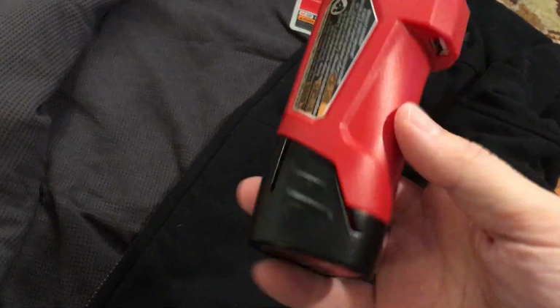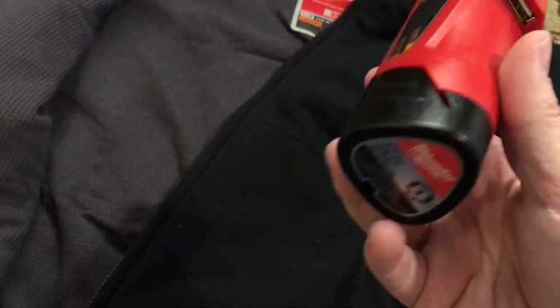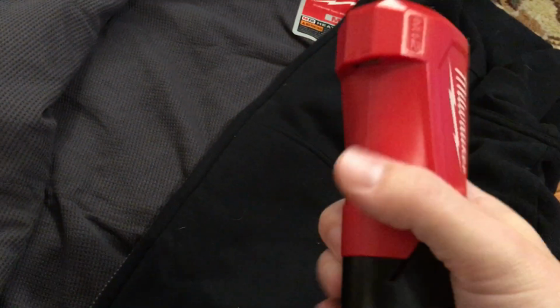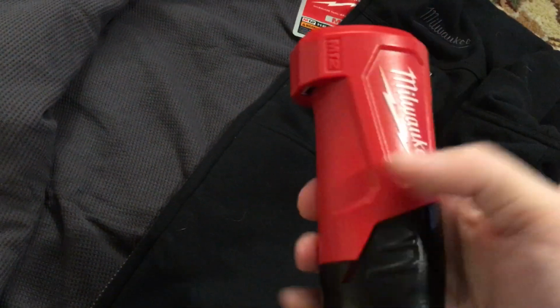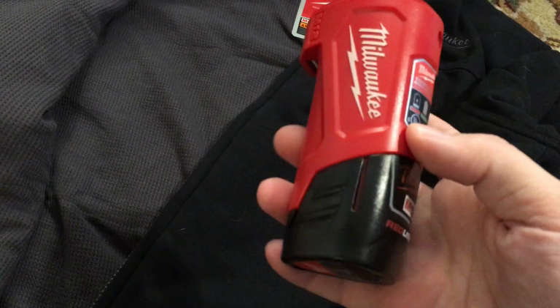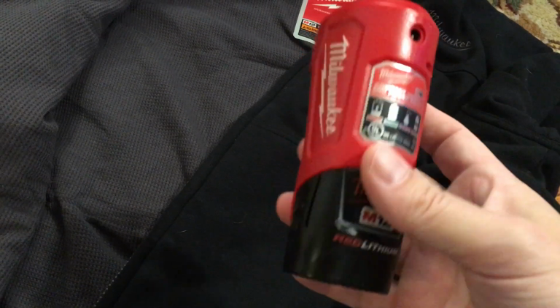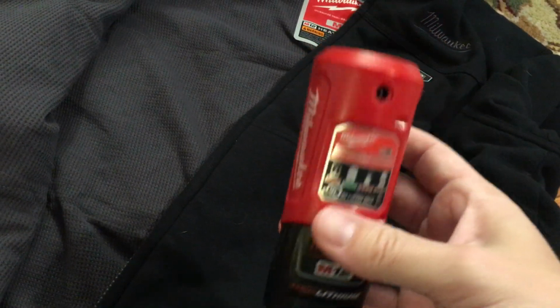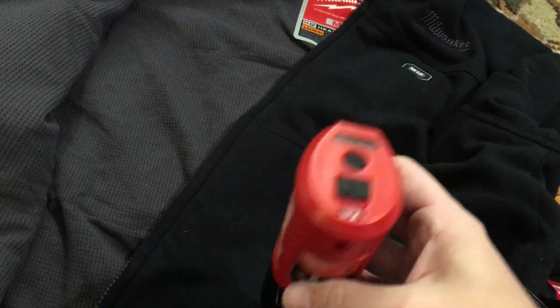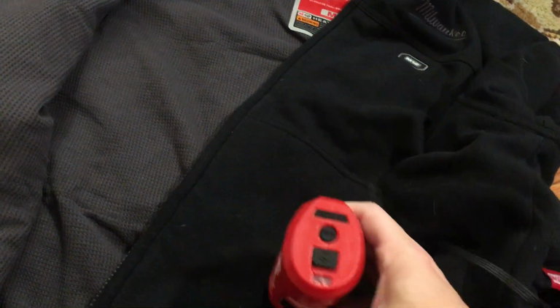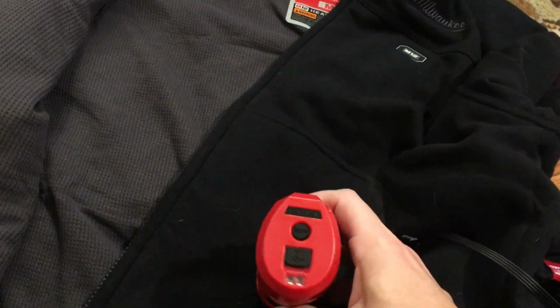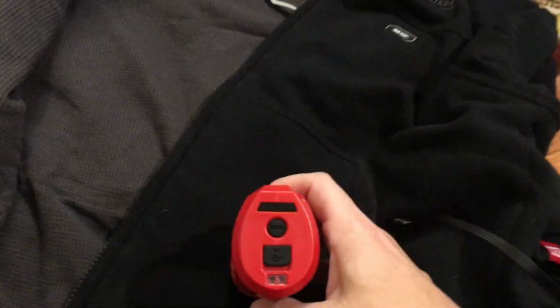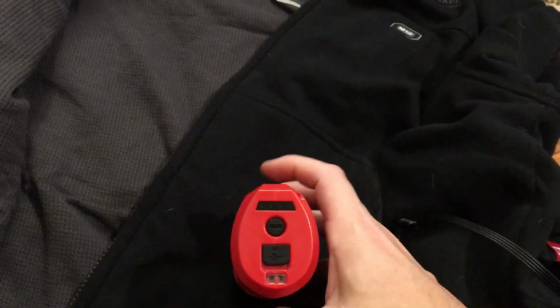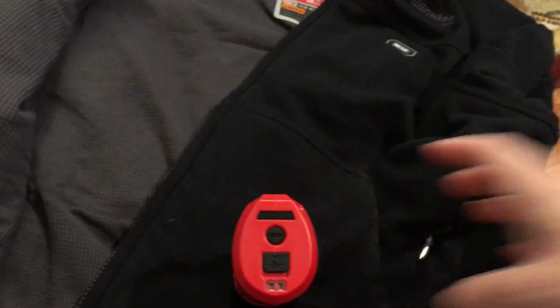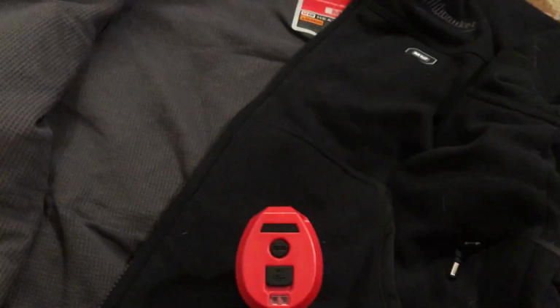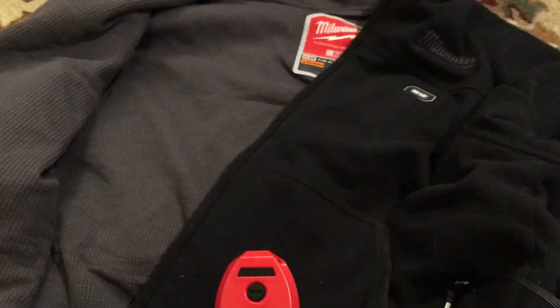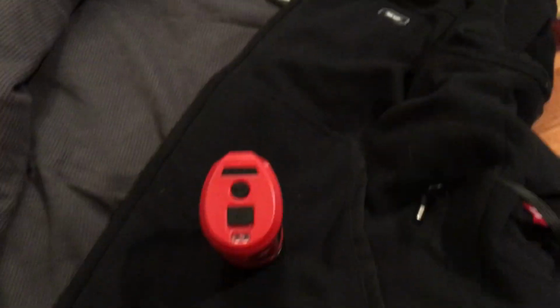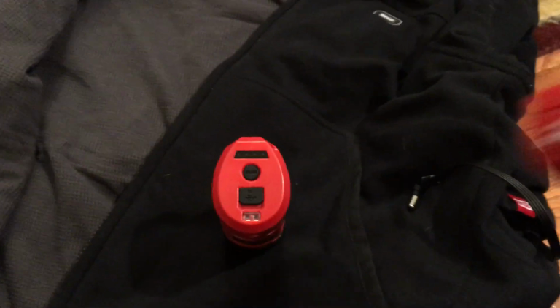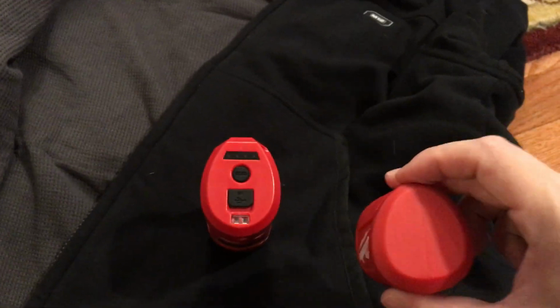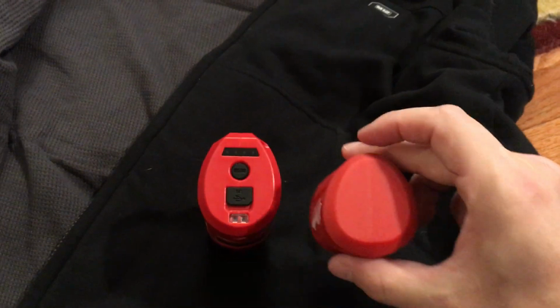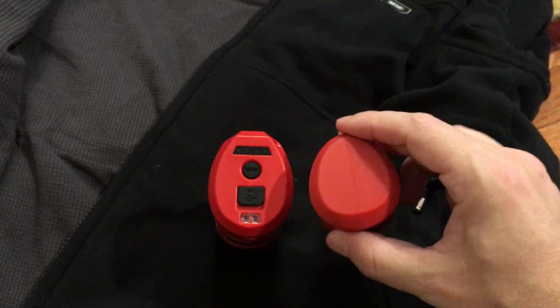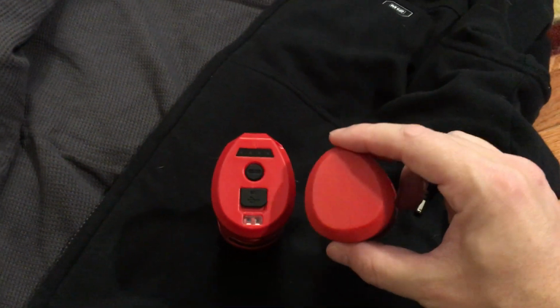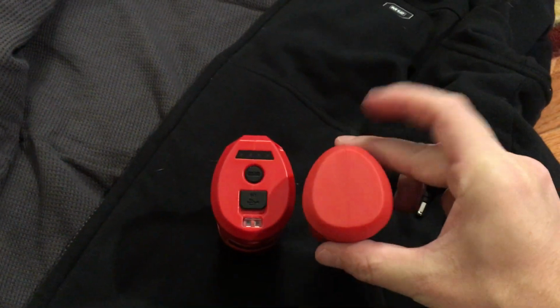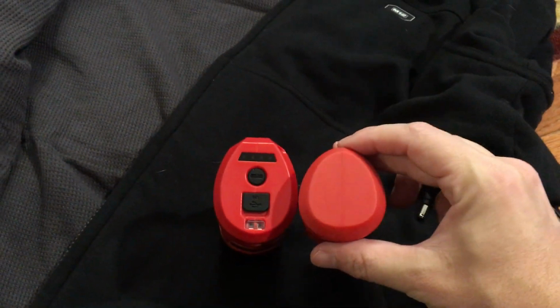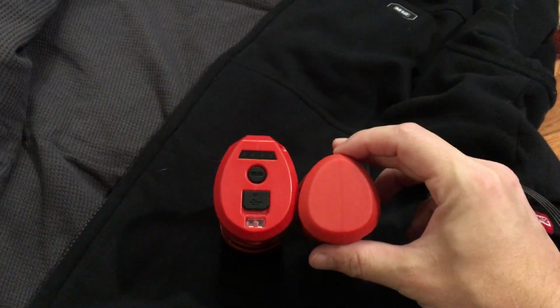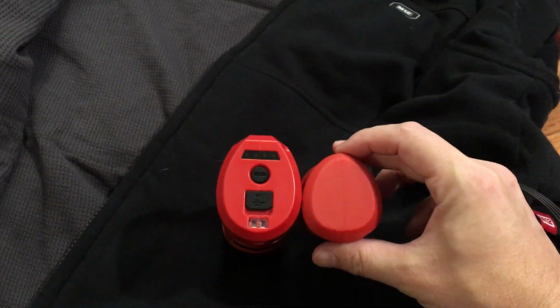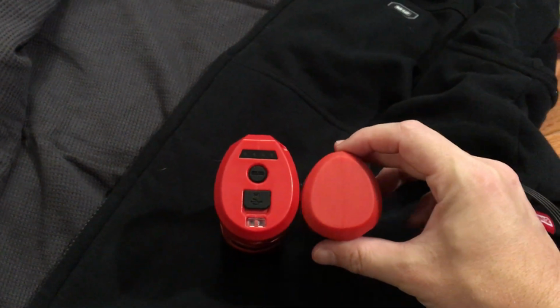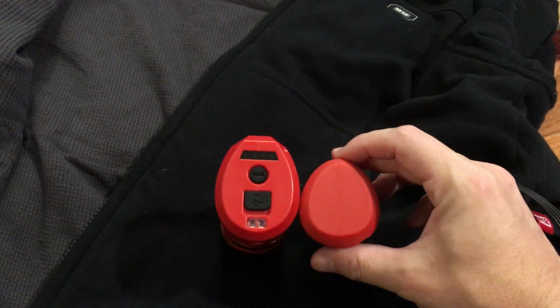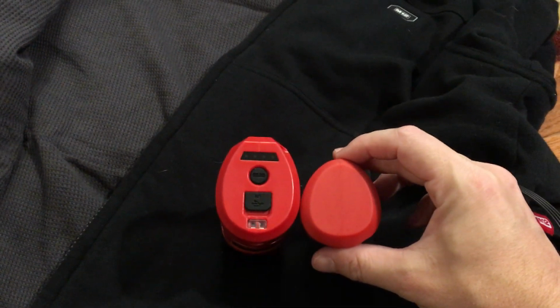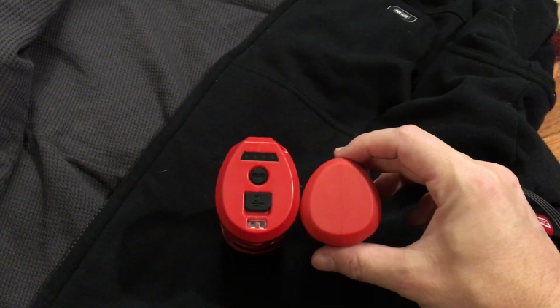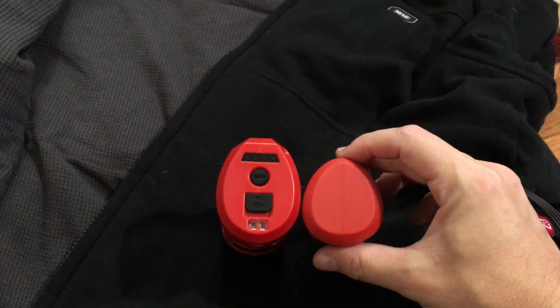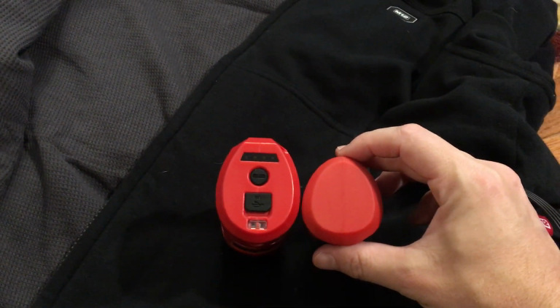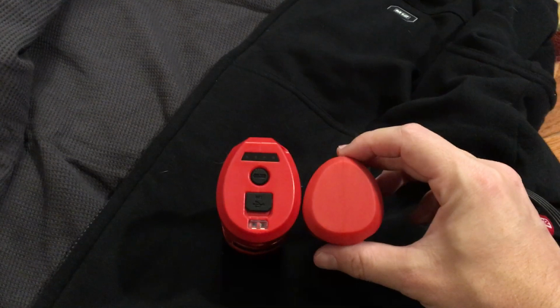Otherwise, feel free to get it without the battery and use the batteries you have. The difference being, I have one for my old line of heated gear — which is still going great by the way — and you can tell the new cap is a little bit bigger.